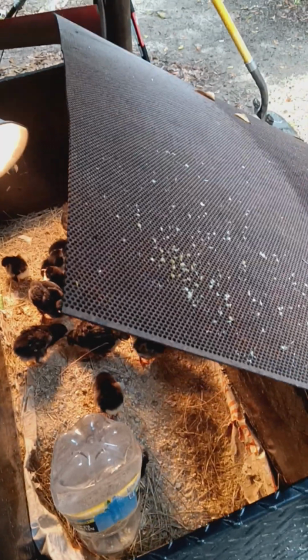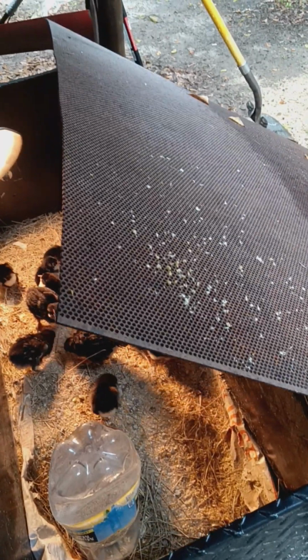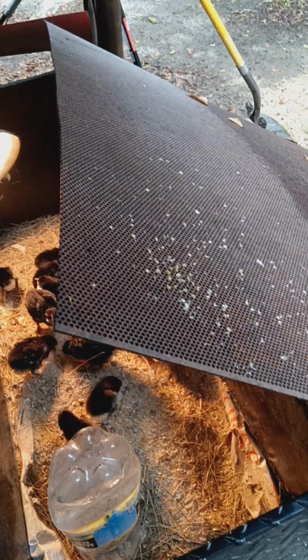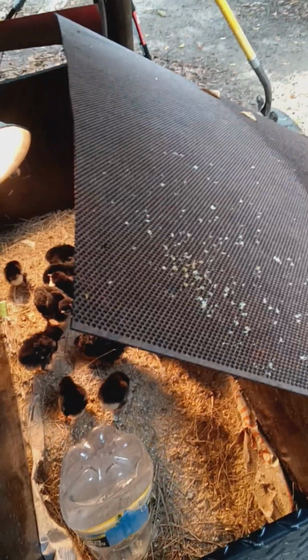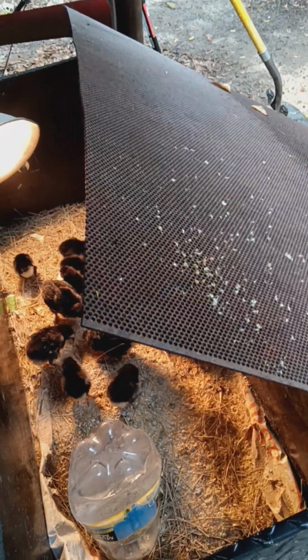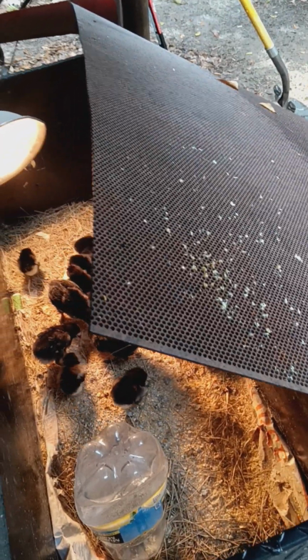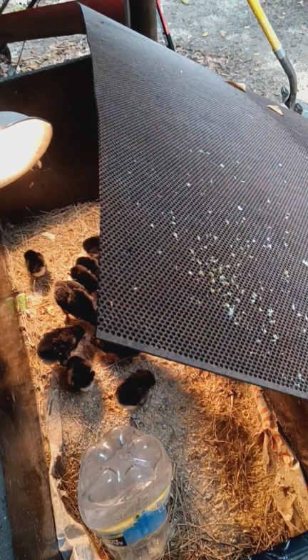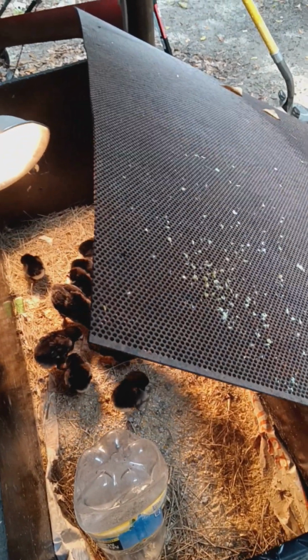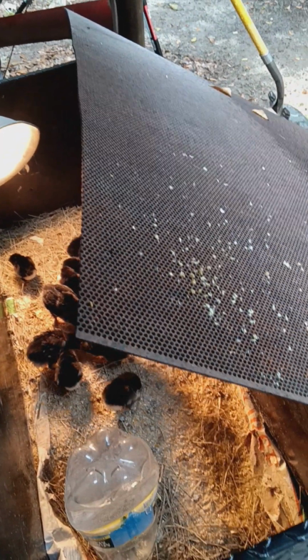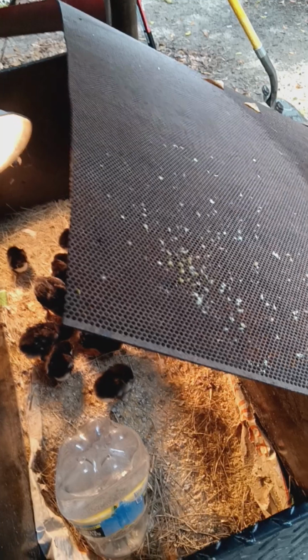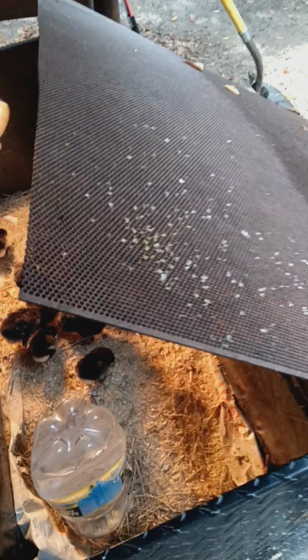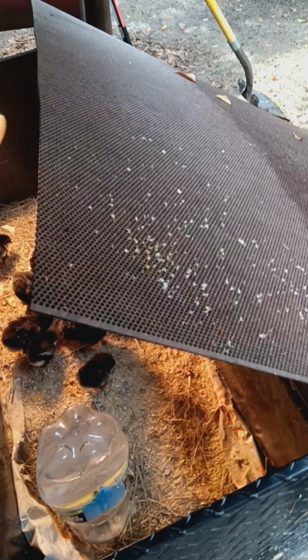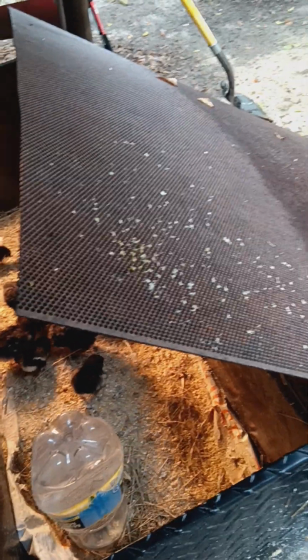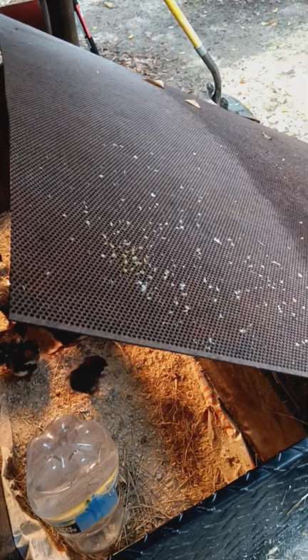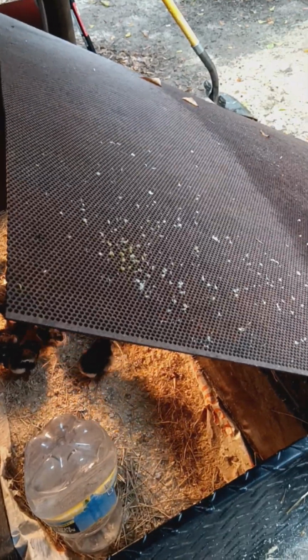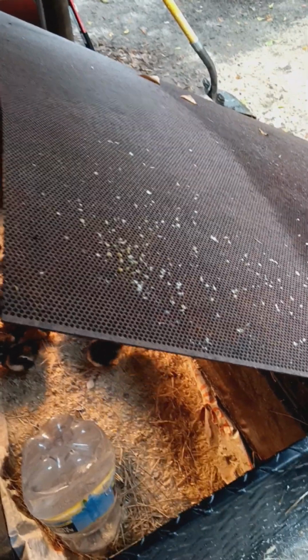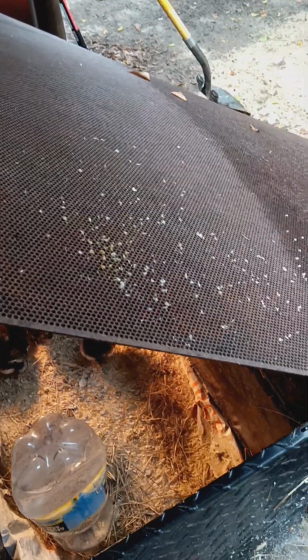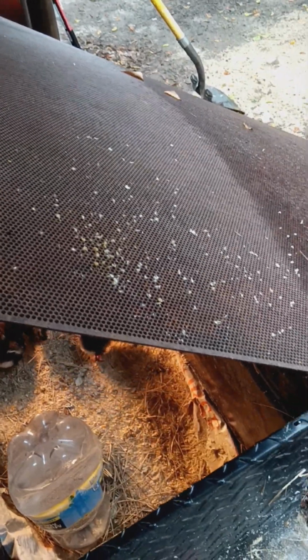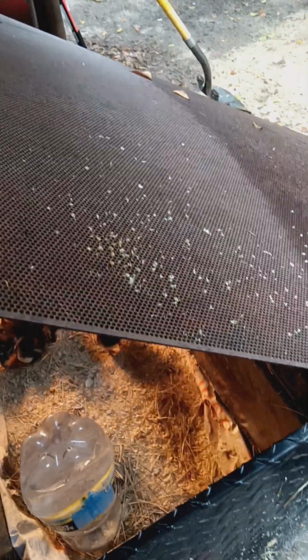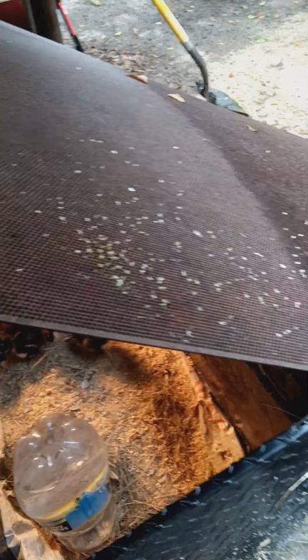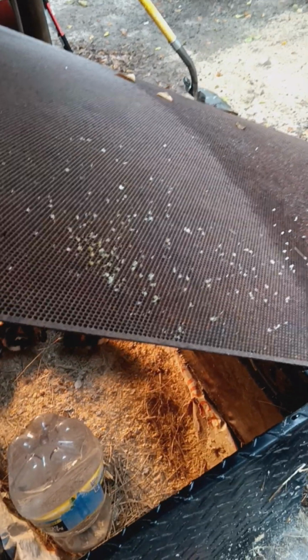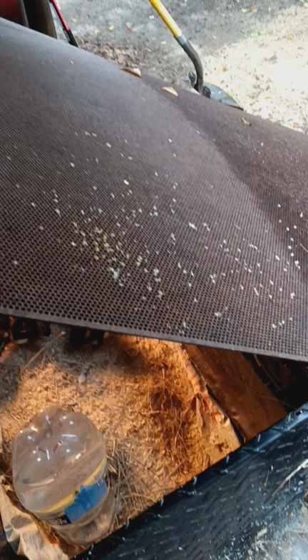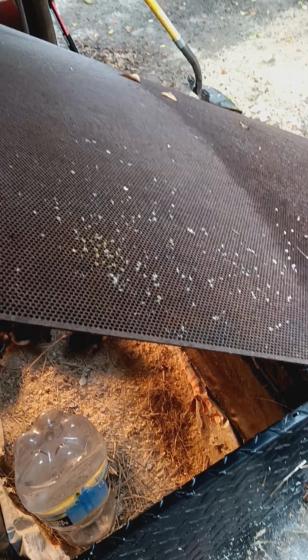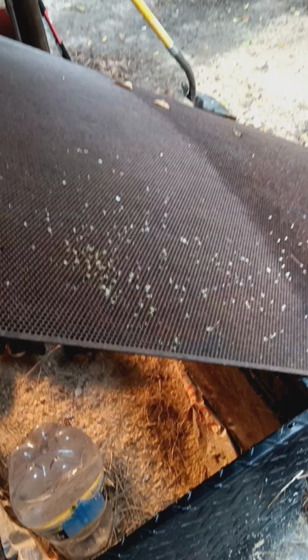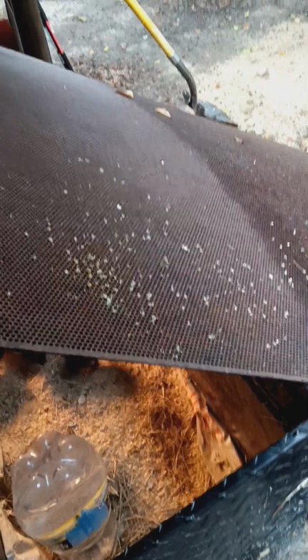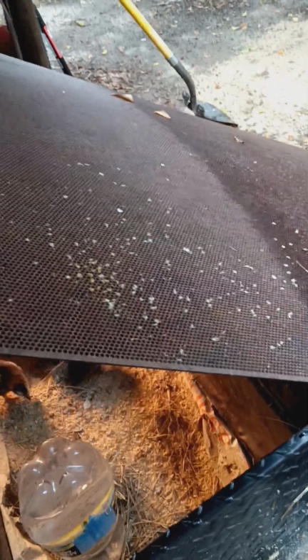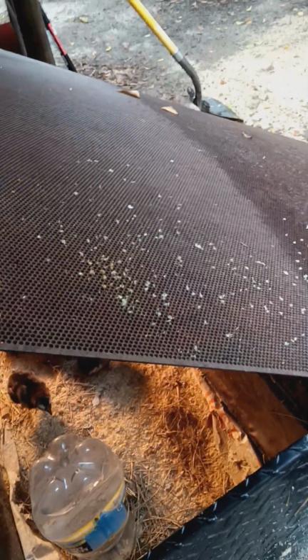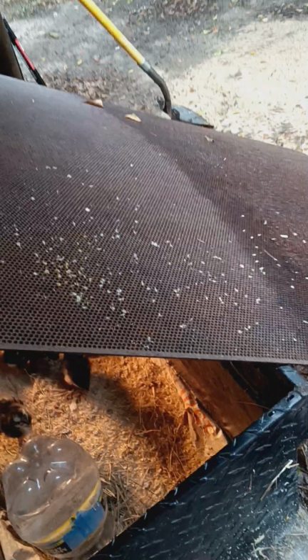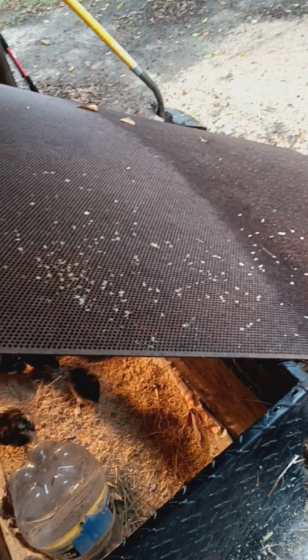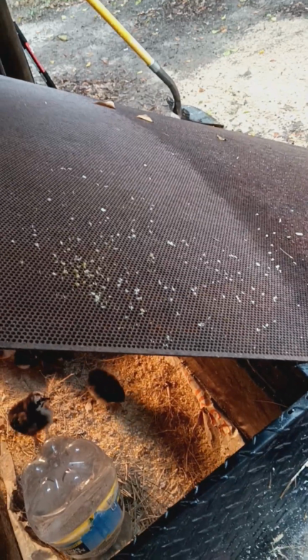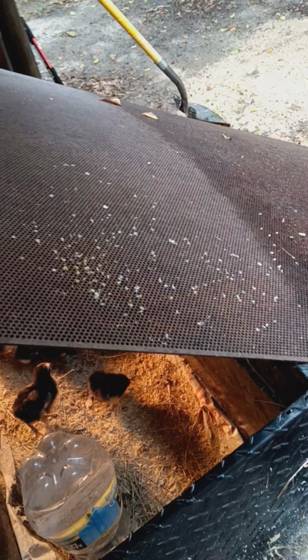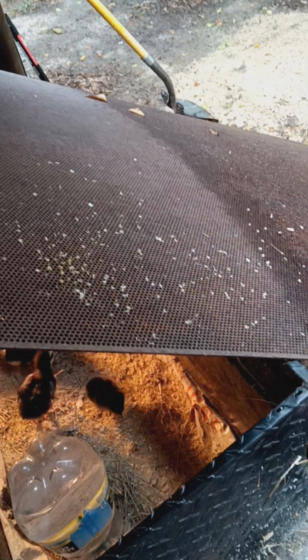But at least once these are grown — and it don't take long for them to grow — and they start laying, six months to a year, I'll be in a bind until then. But at least then, in a year, I'll be getting five times the amount of eggs I was getting with just the four or five hens I had.